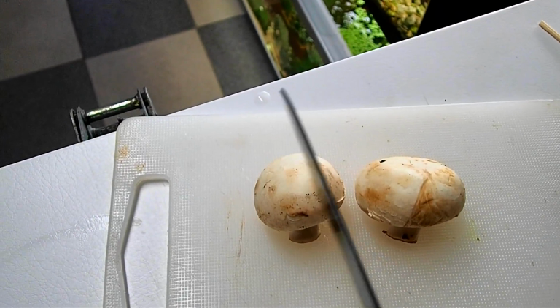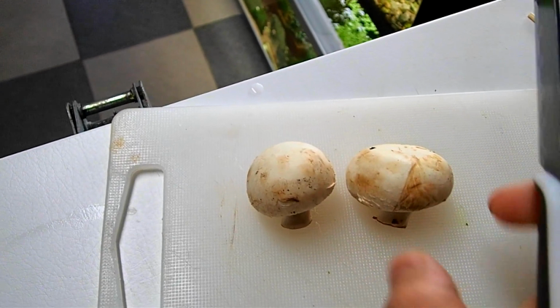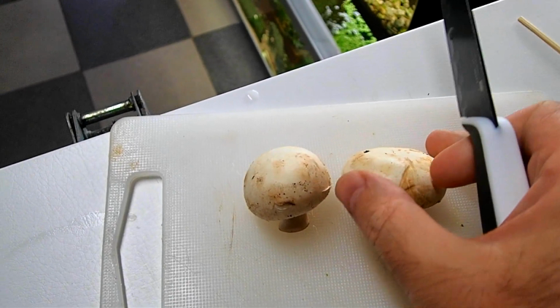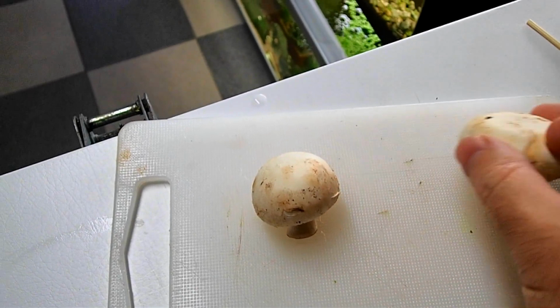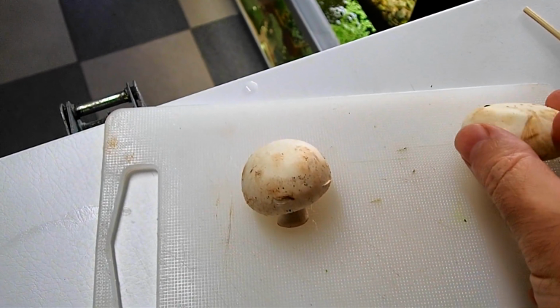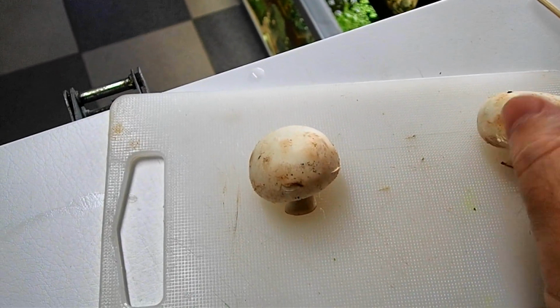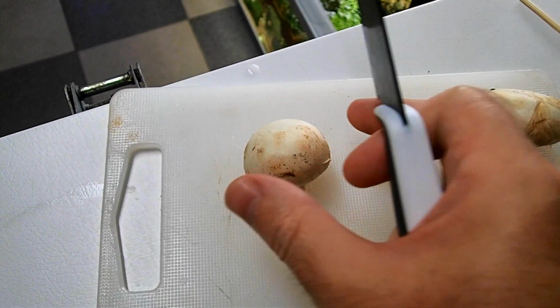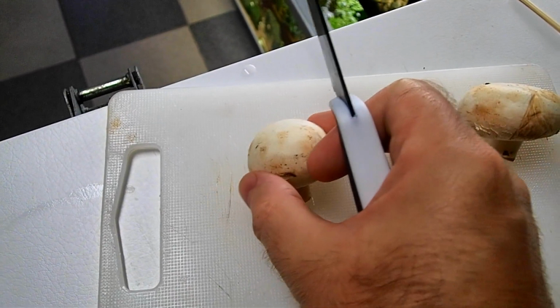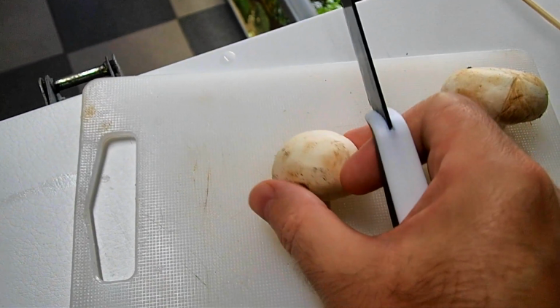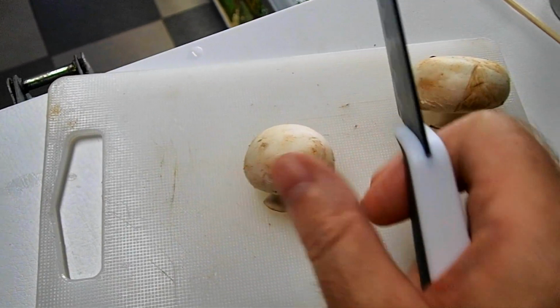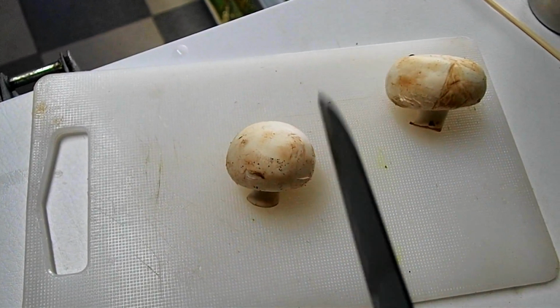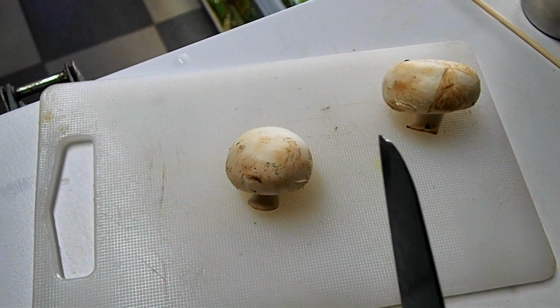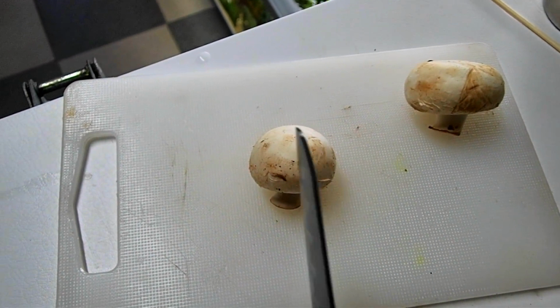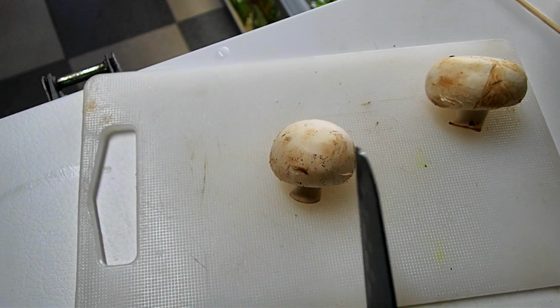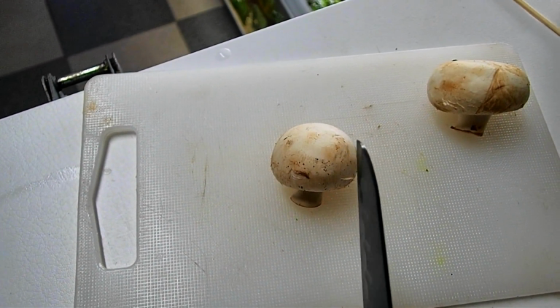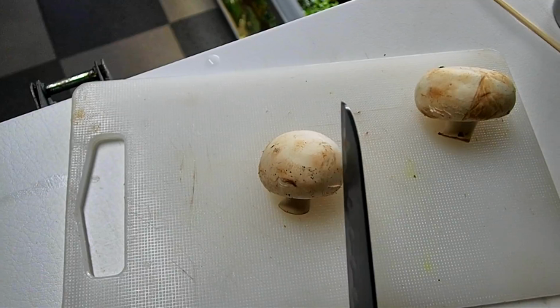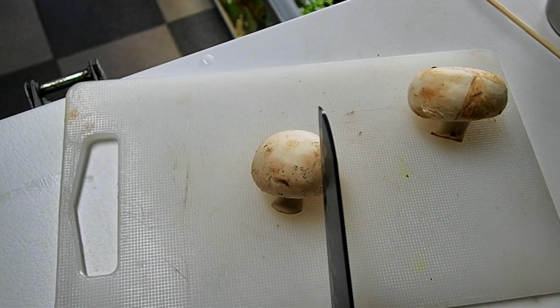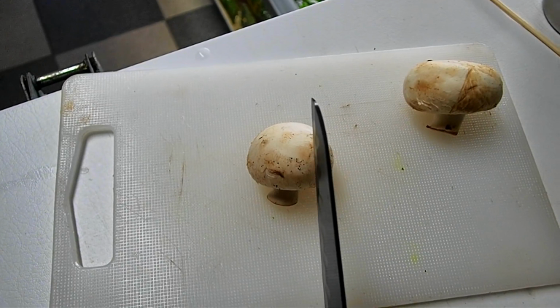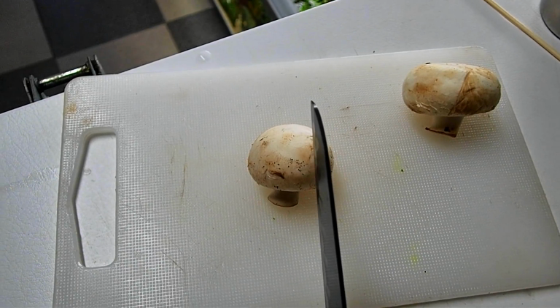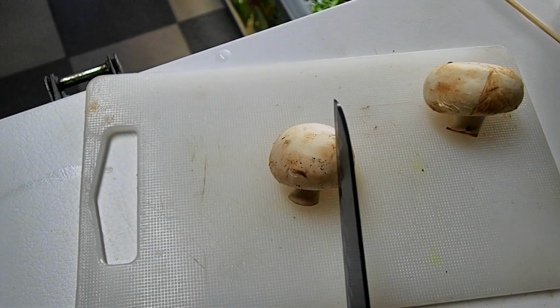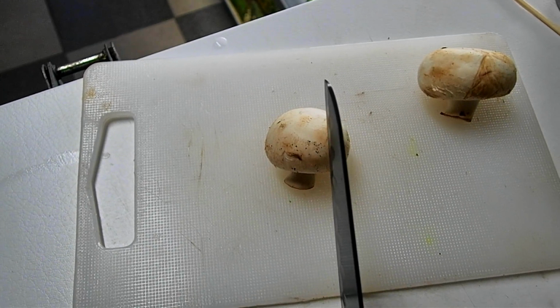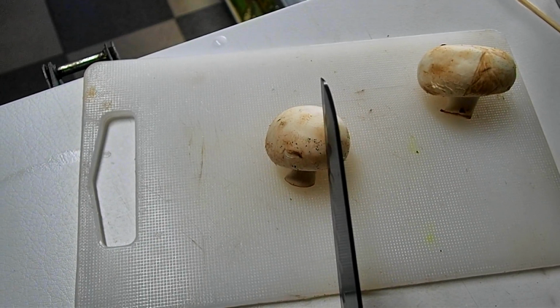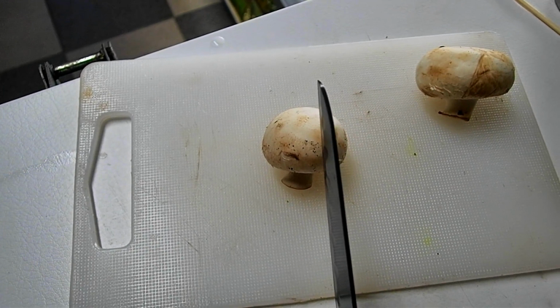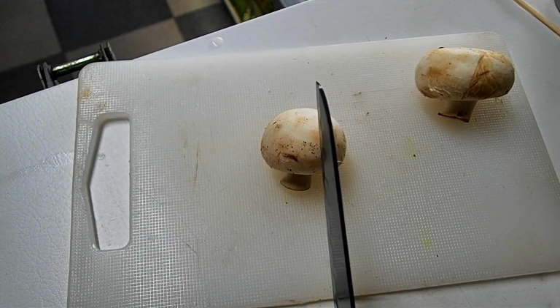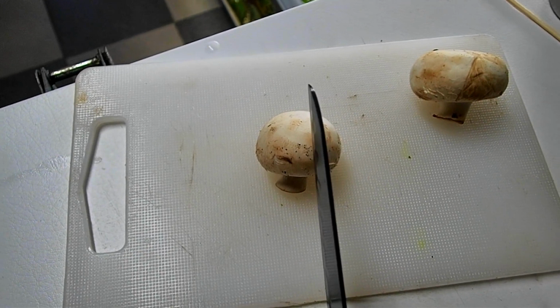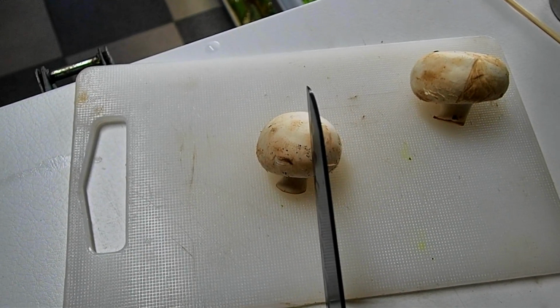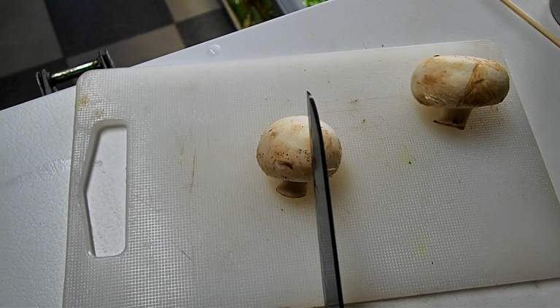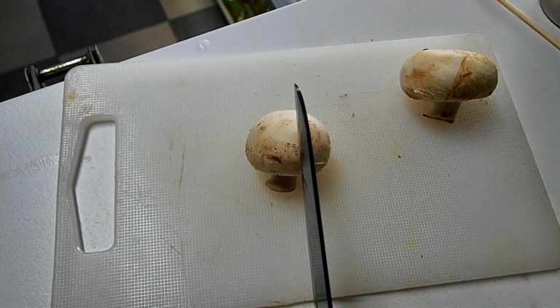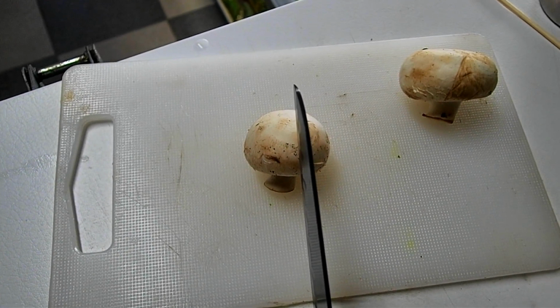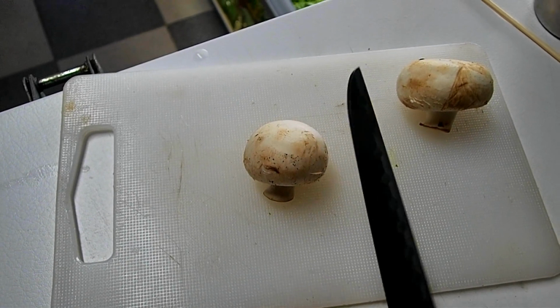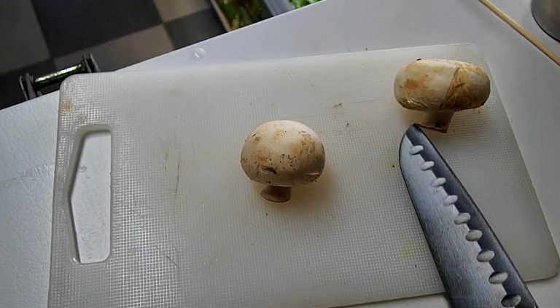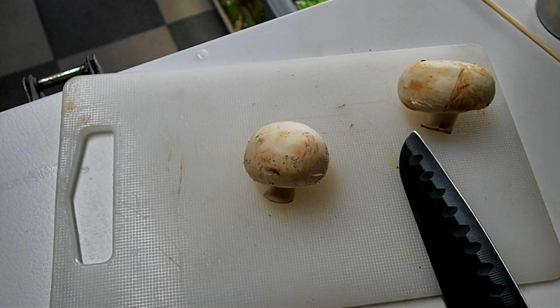What we're going to do with these guys is prepare them two ways. One is going to be raw in a tiny chunk, and I want to see as well if these float or if they sink.